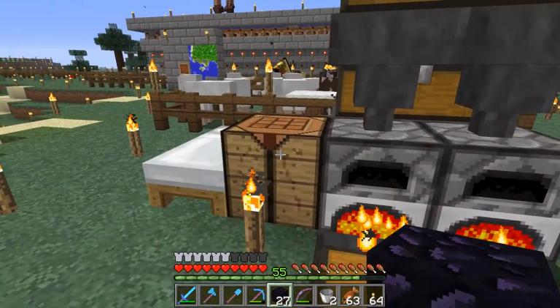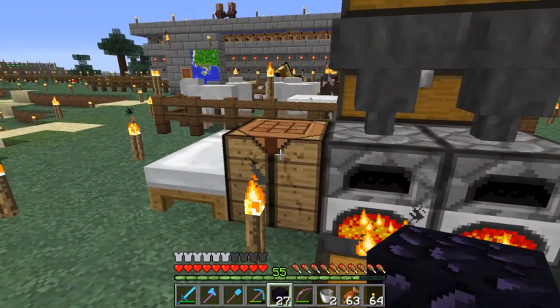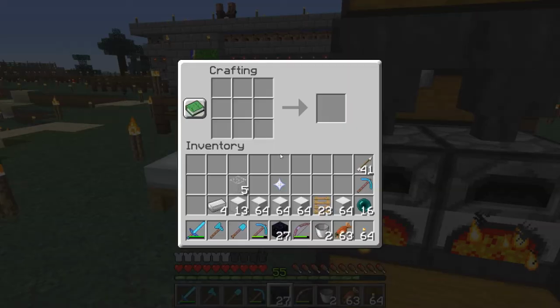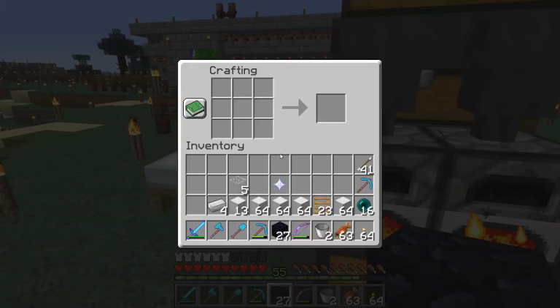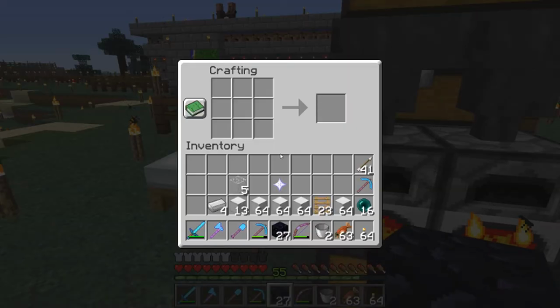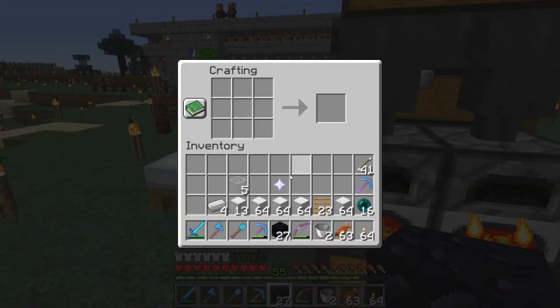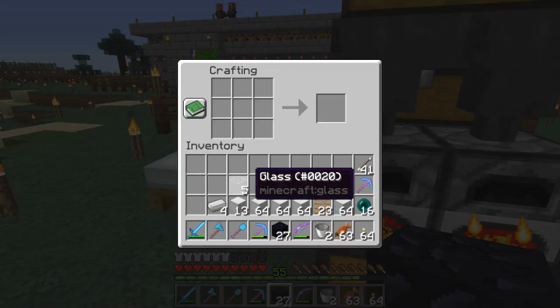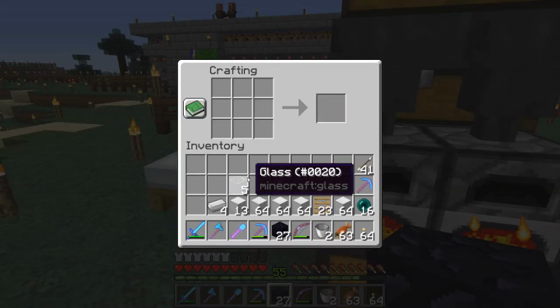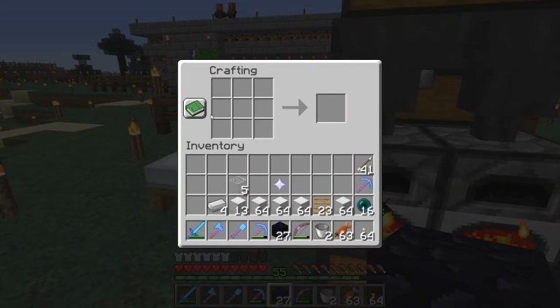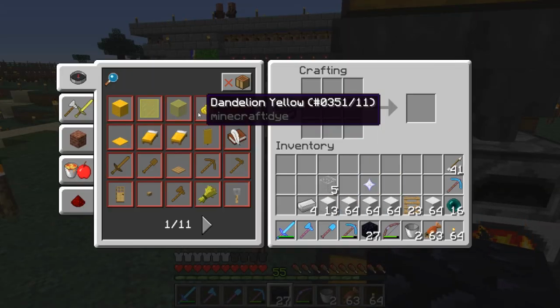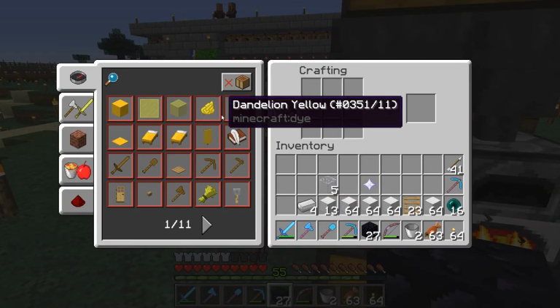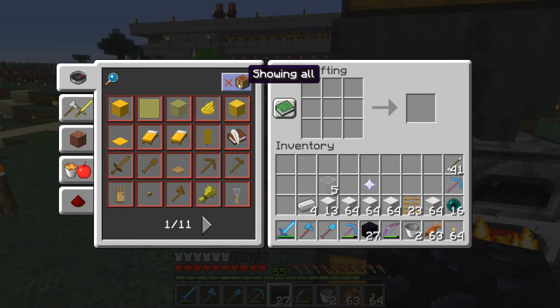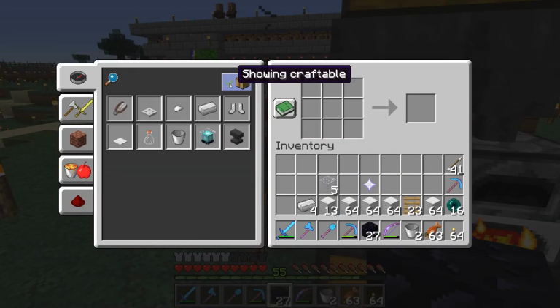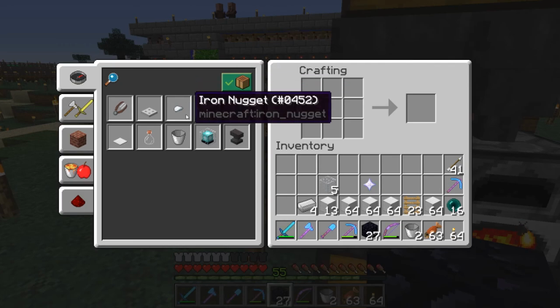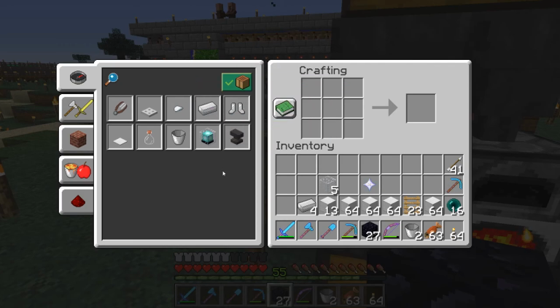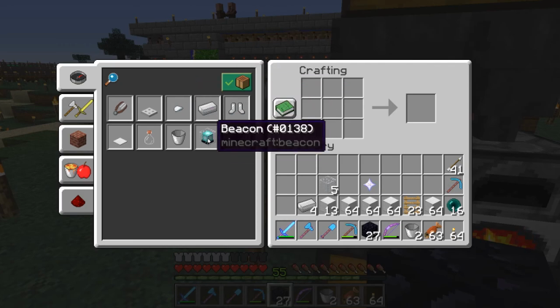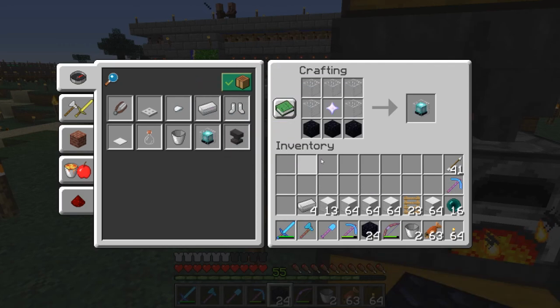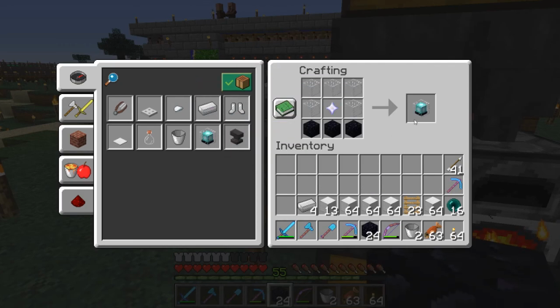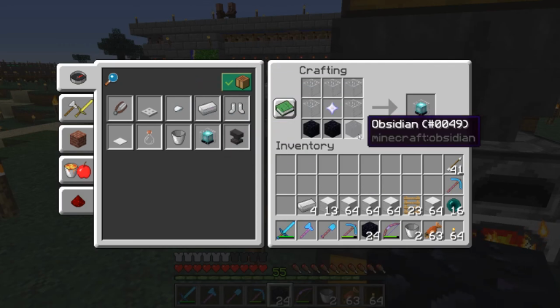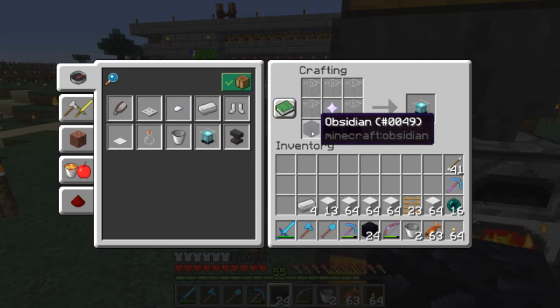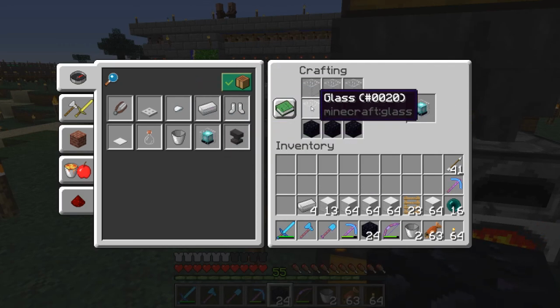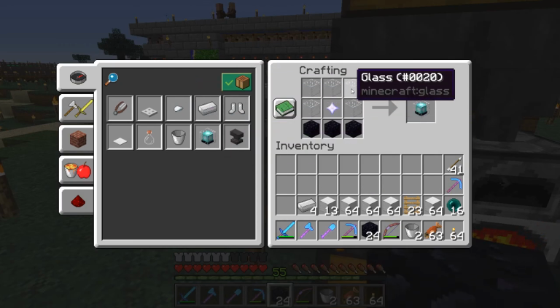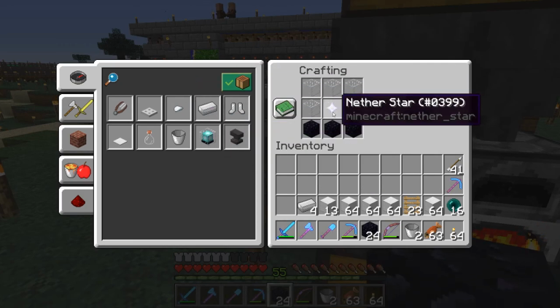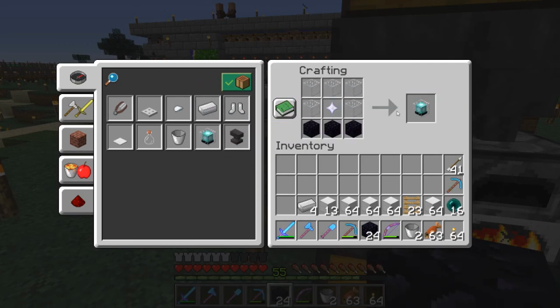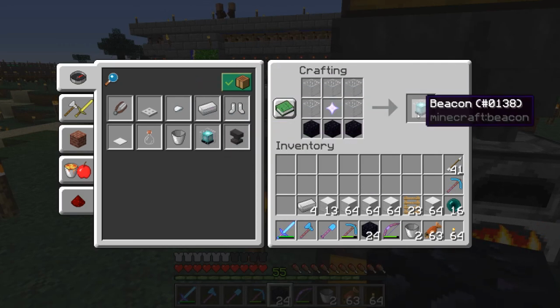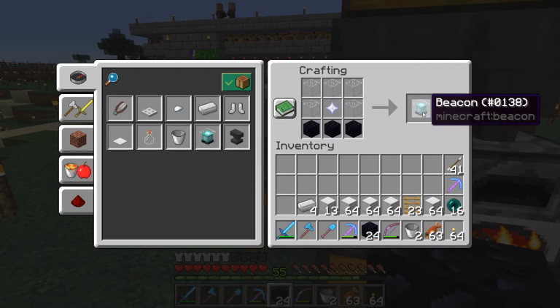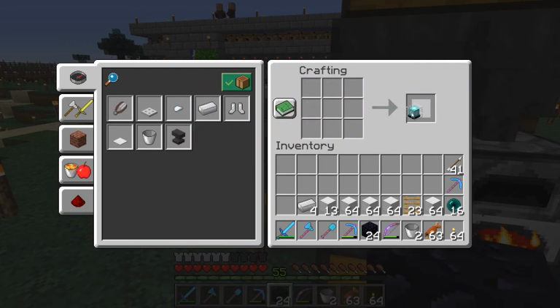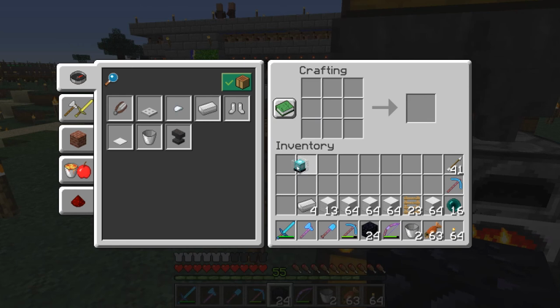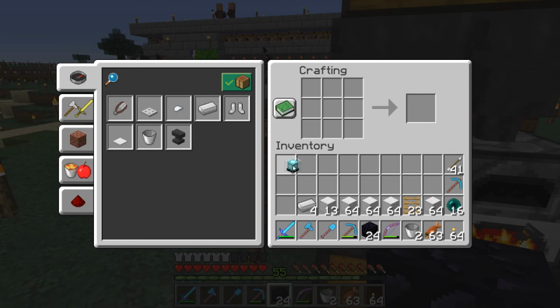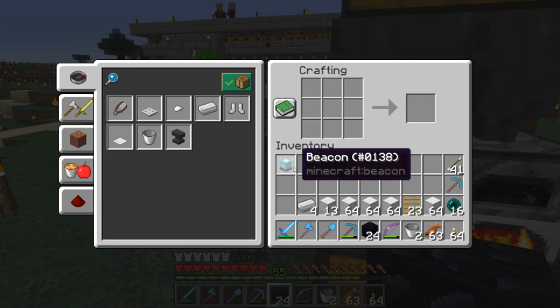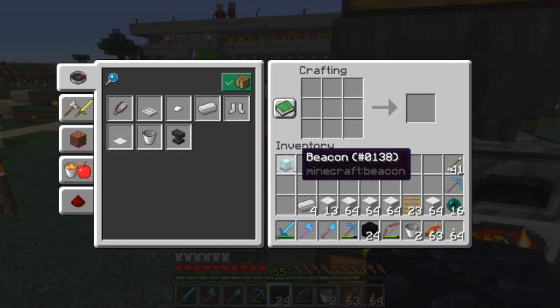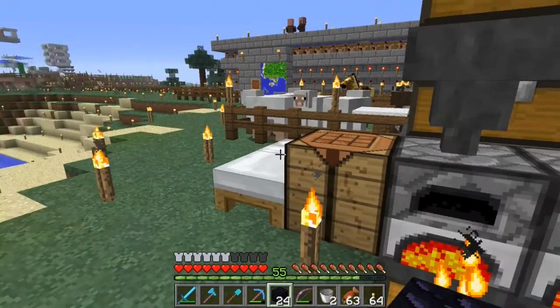Okay, here we go. Let's make the beacon. We can look at the recipe here. It takes three obsidian, five glass, and the nether star that we just received. There we go — we have a beacon.